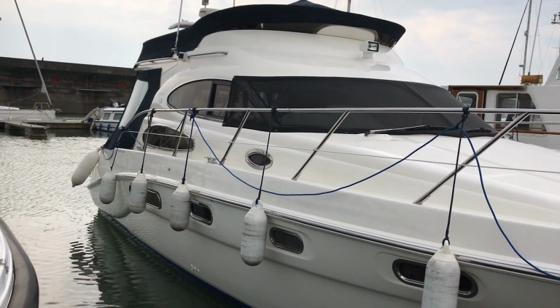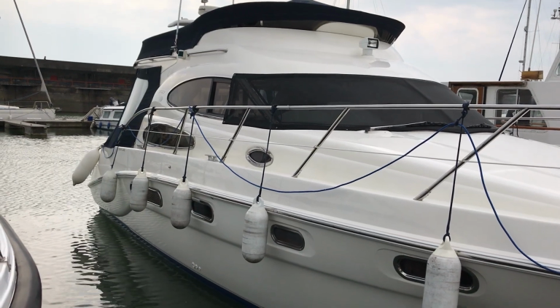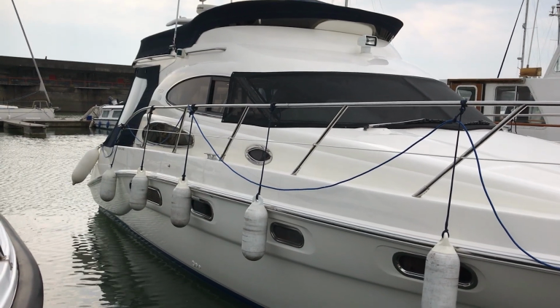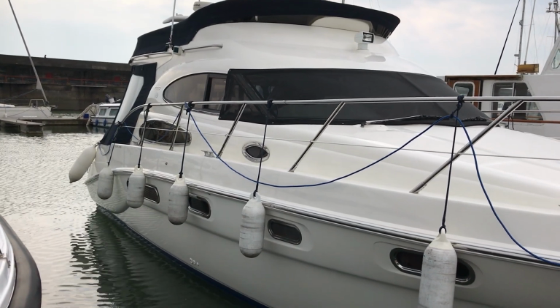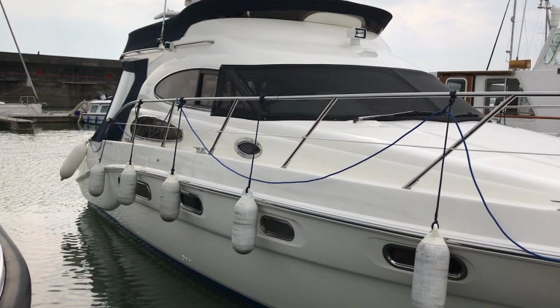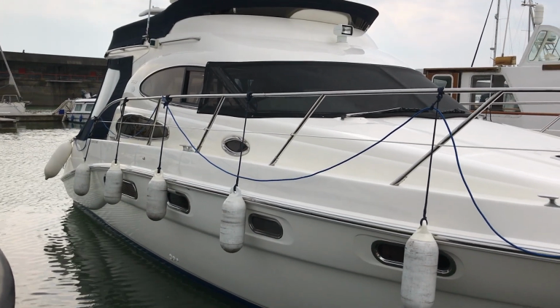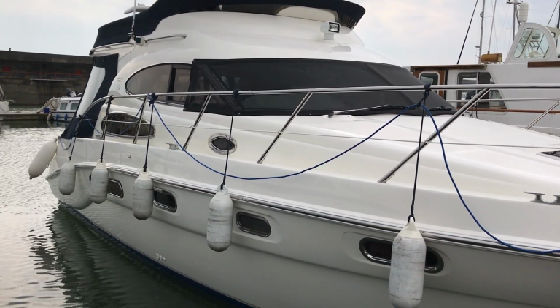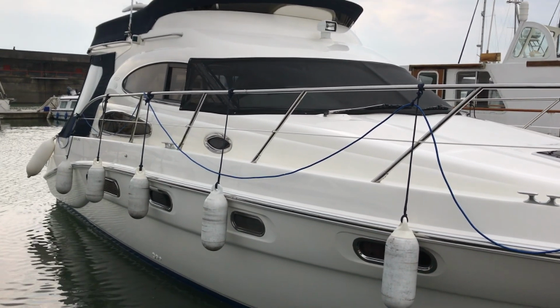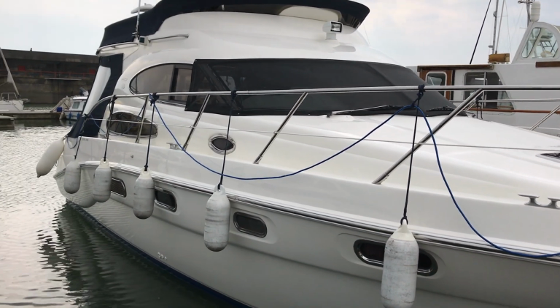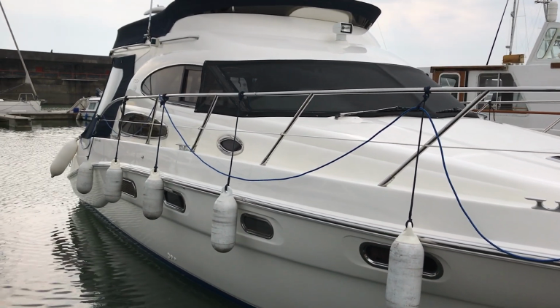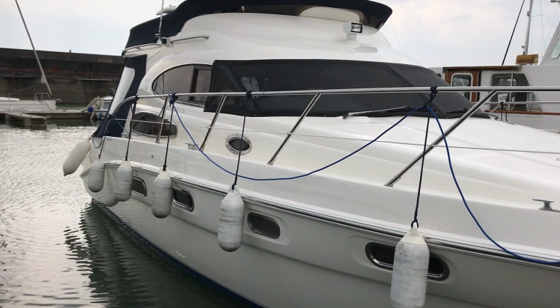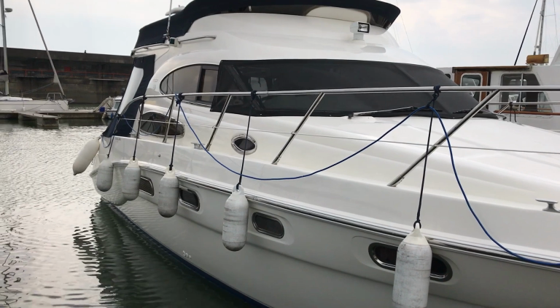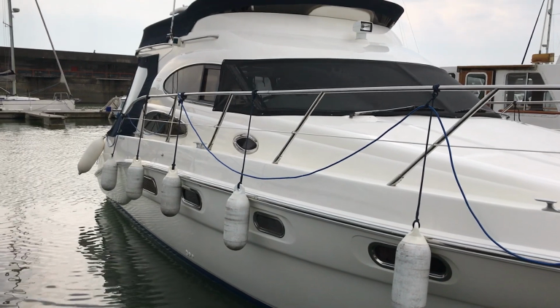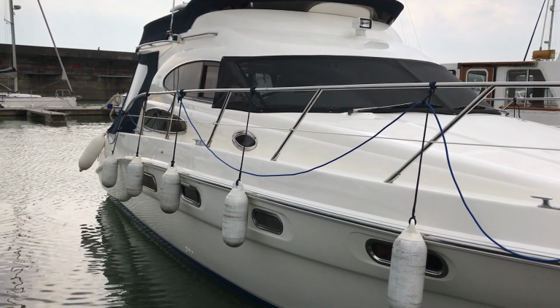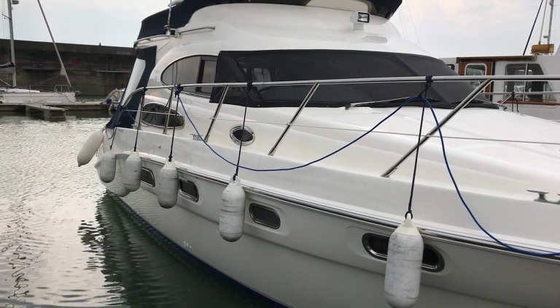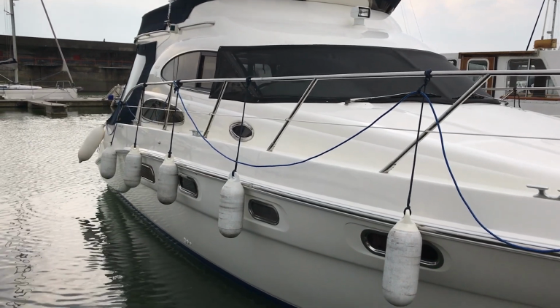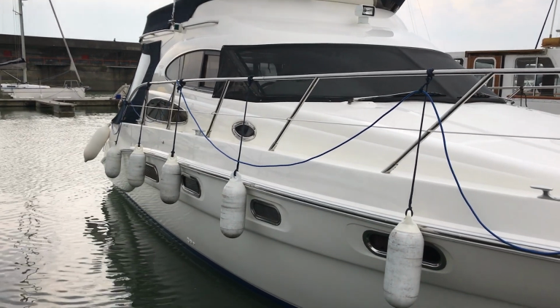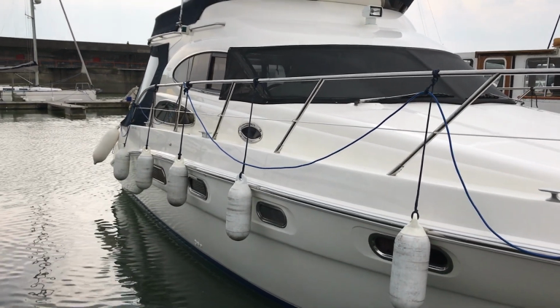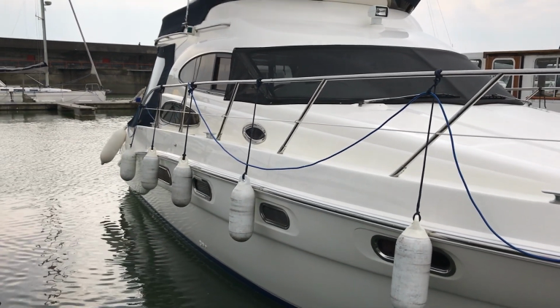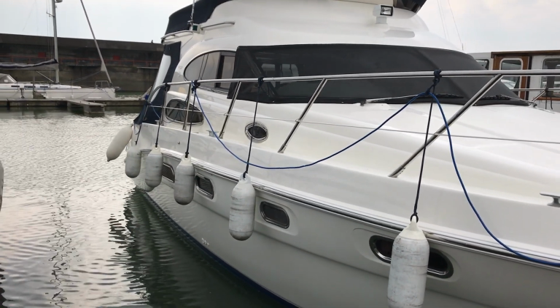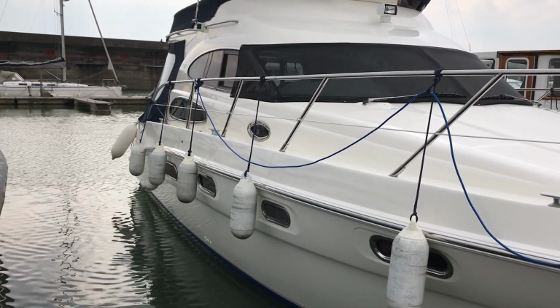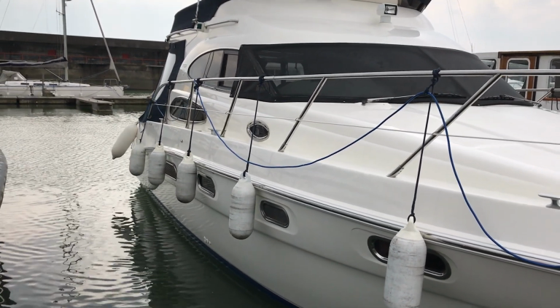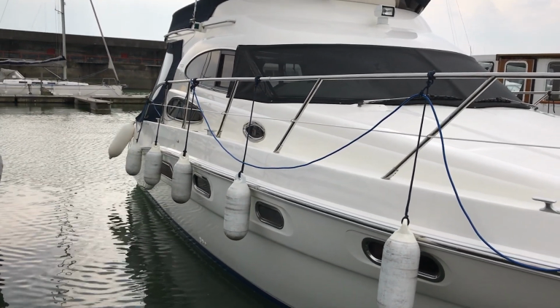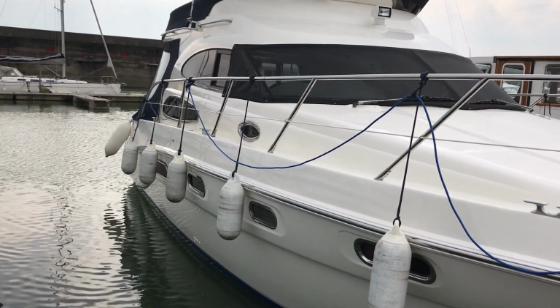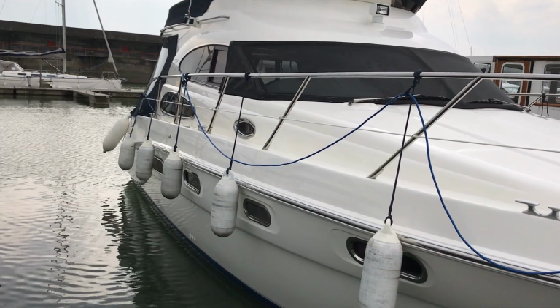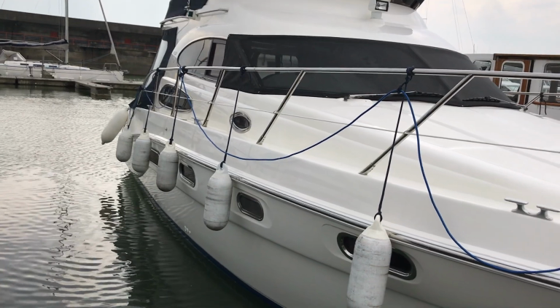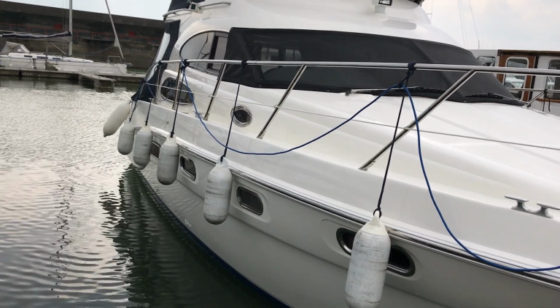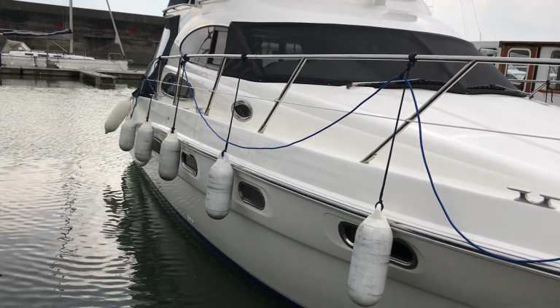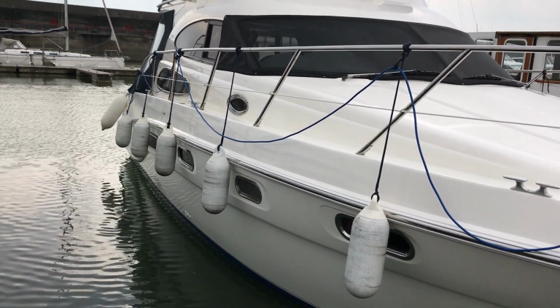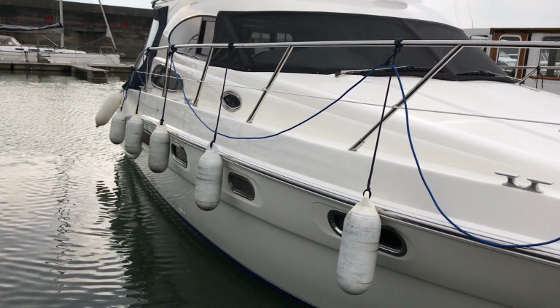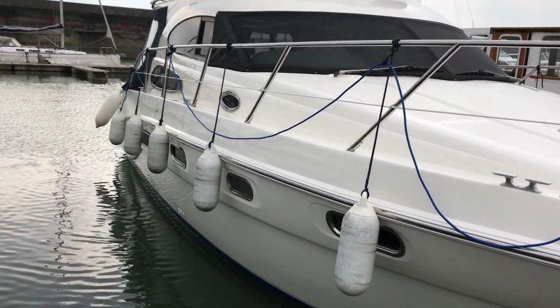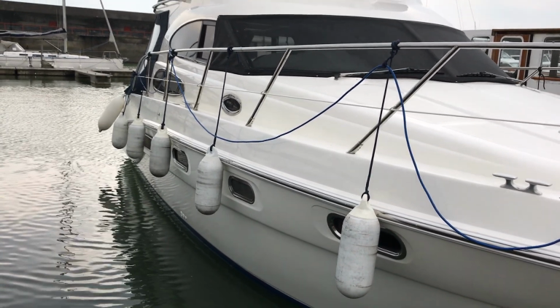Hi boat fans, this is Tim from Boatshed Brighton and I'm going to take you for a quick look around the exterior of this C-Line F37 so that you can see her exterior and a bit of a close-up of her hull too.